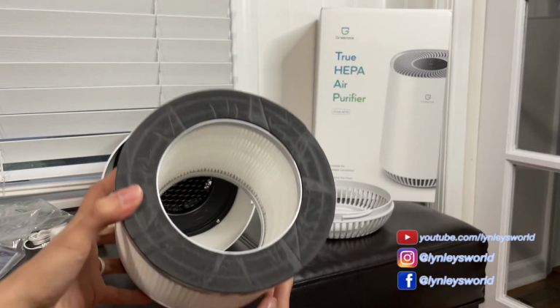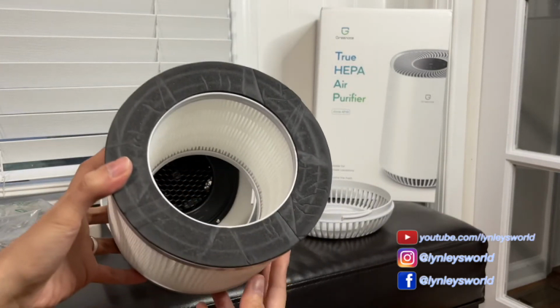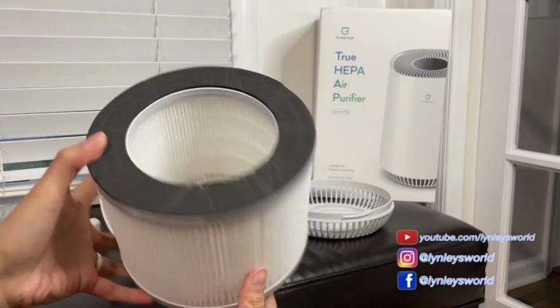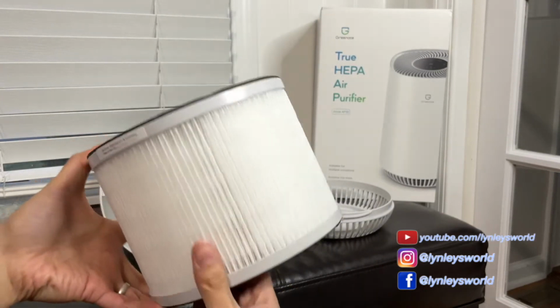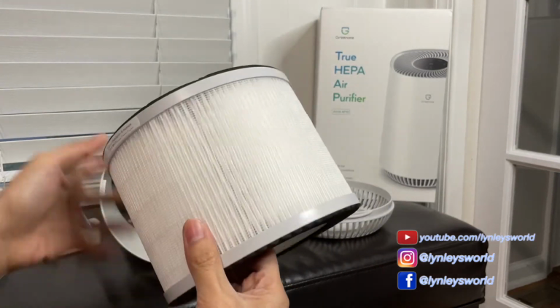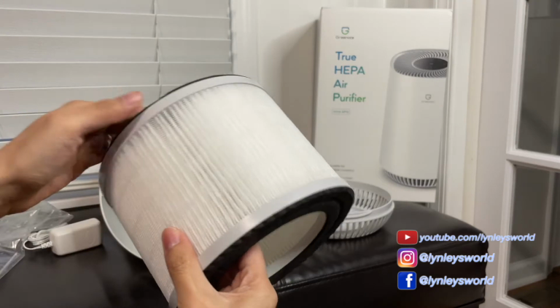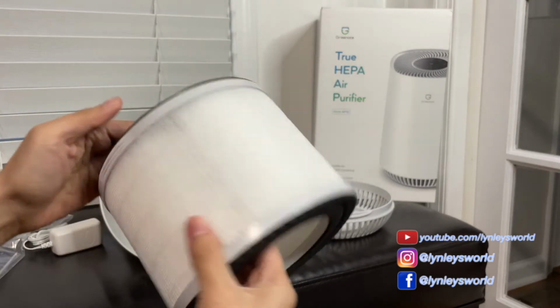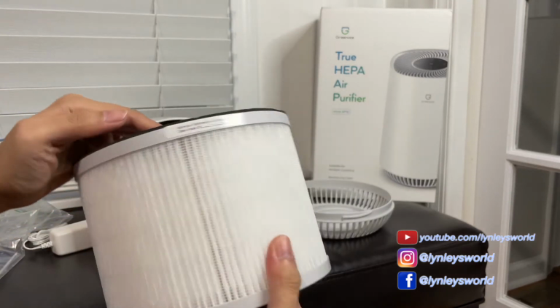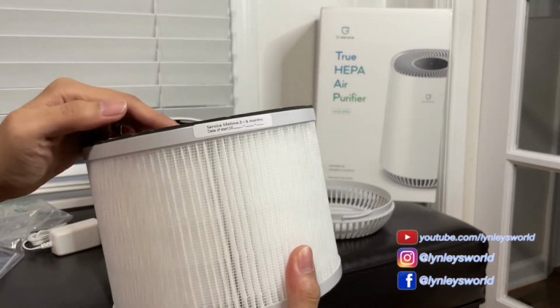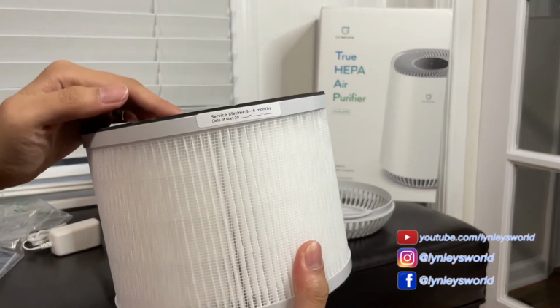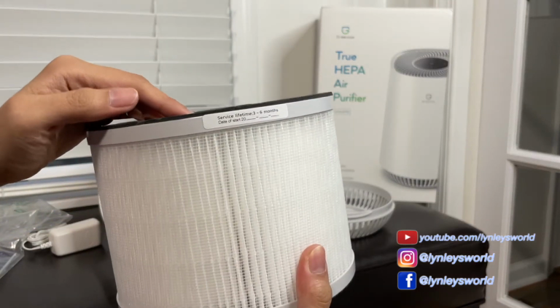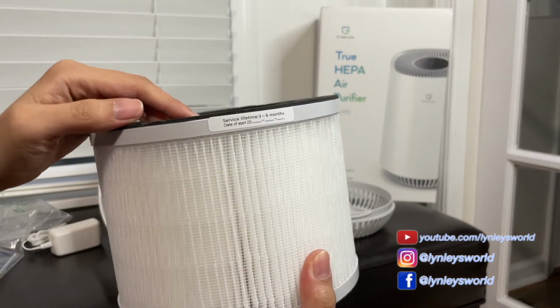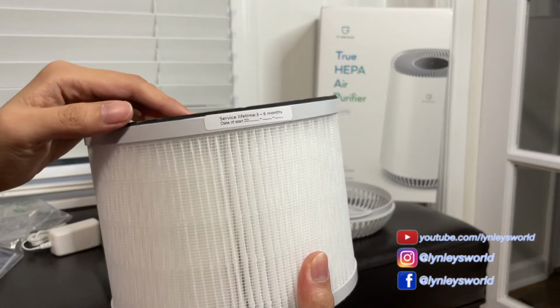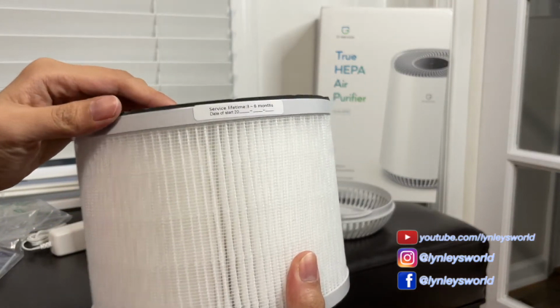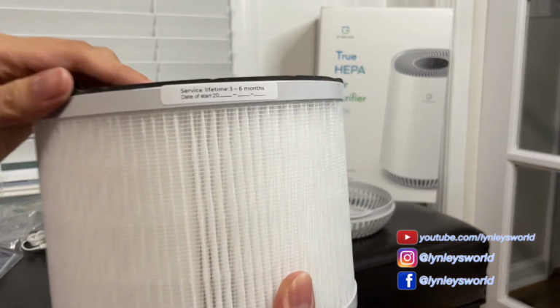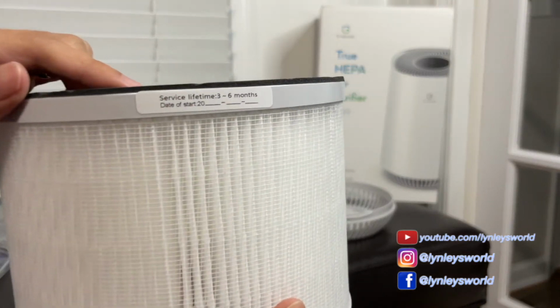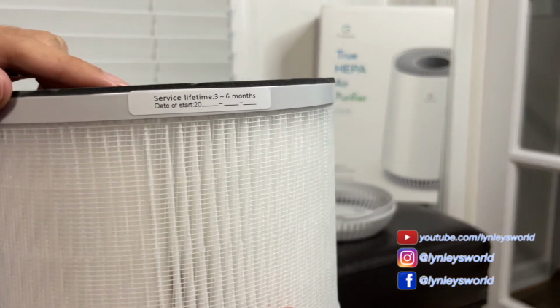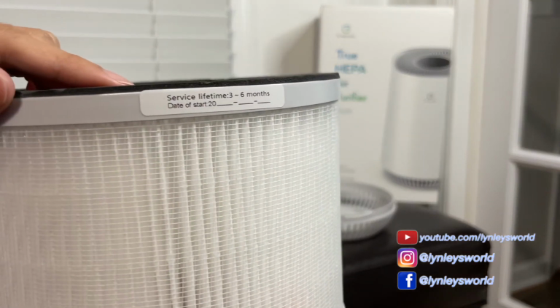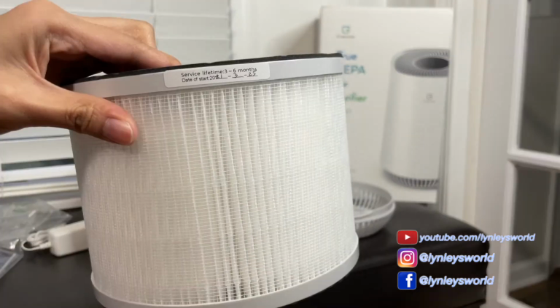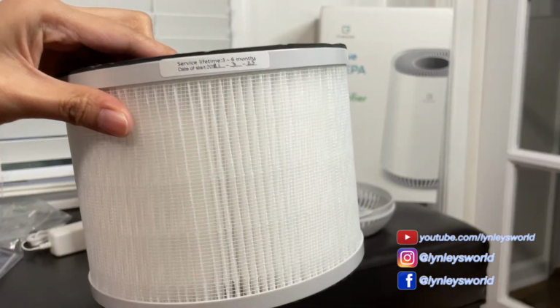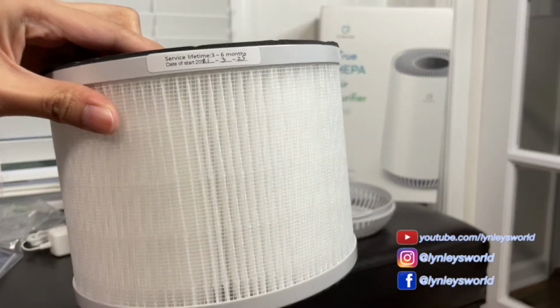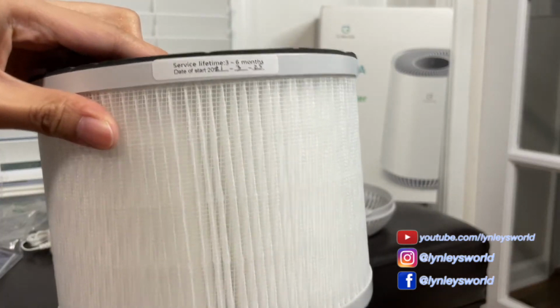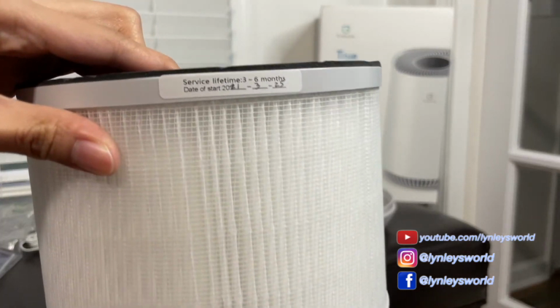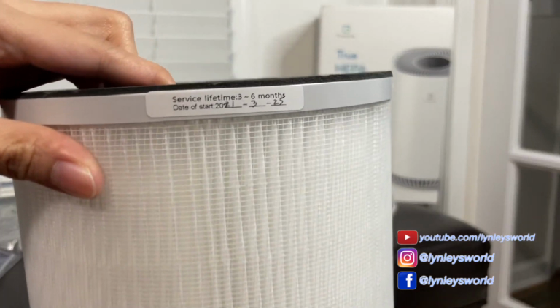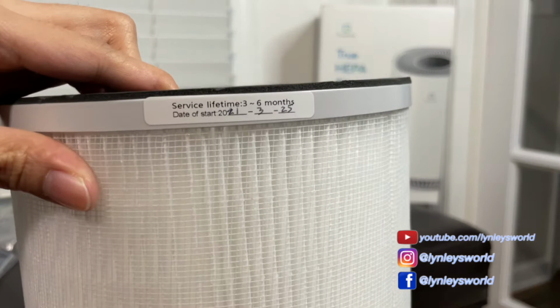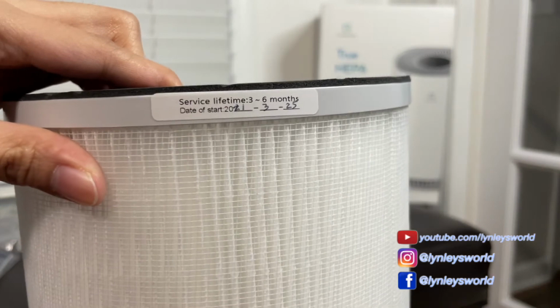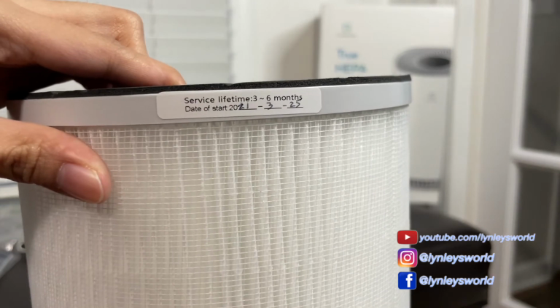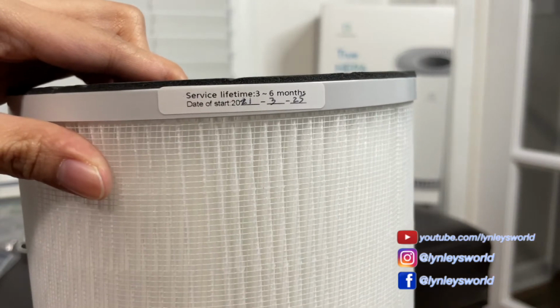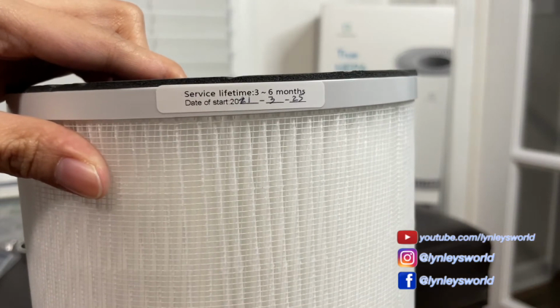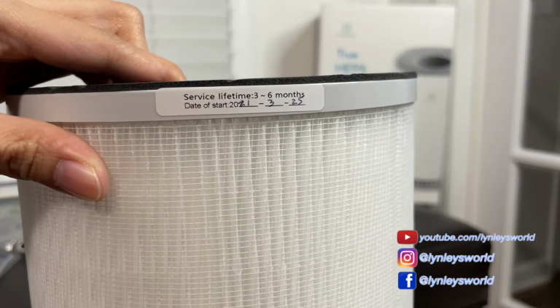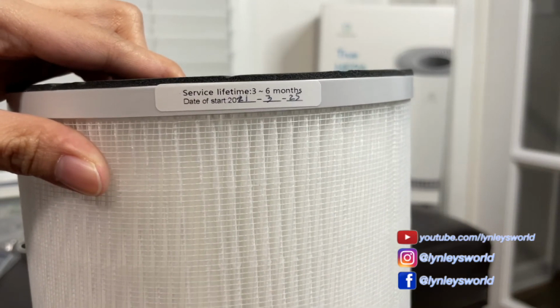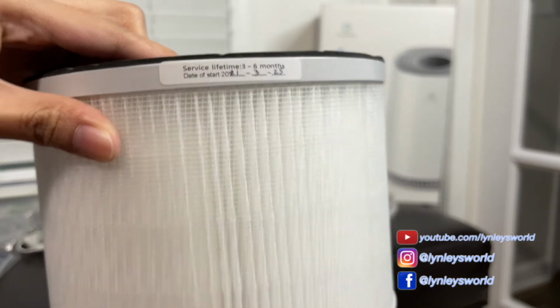It is suggested that you change the filter every three to six months, and there is a place here for you to put the date you installed the filter.